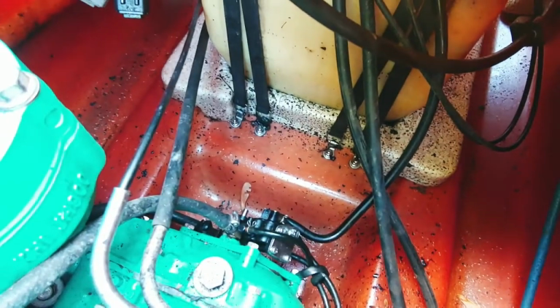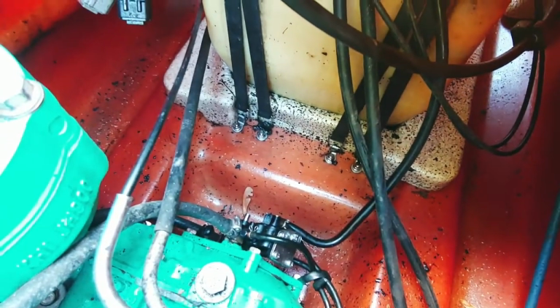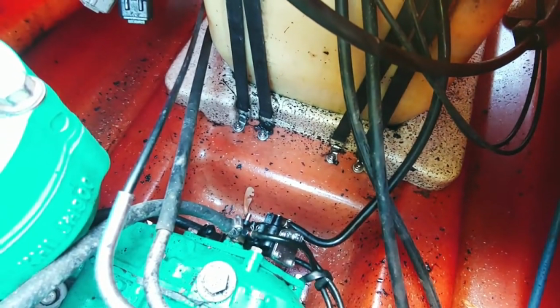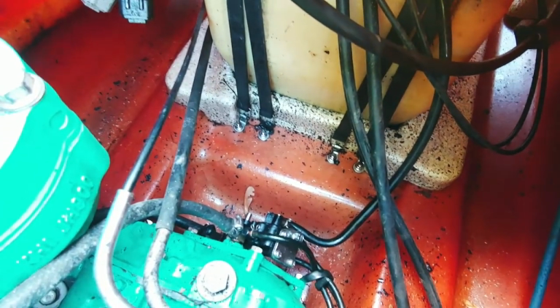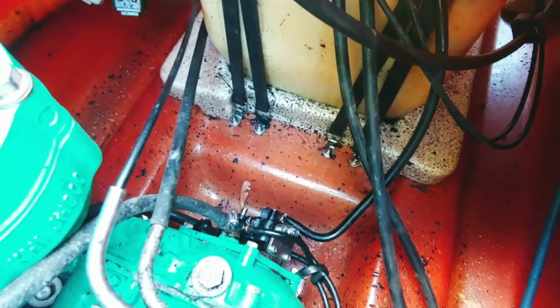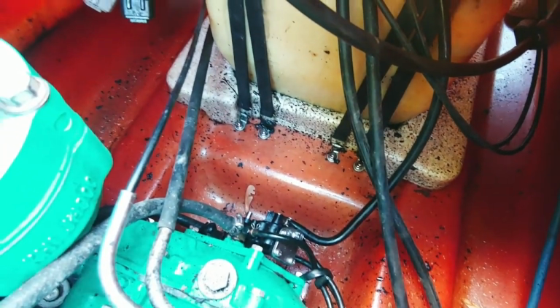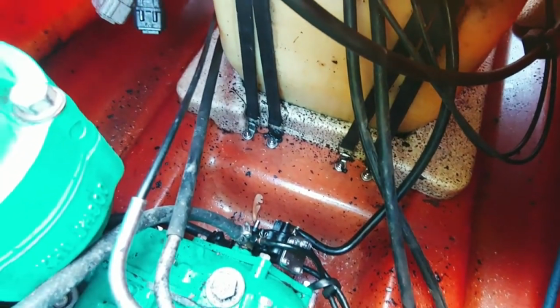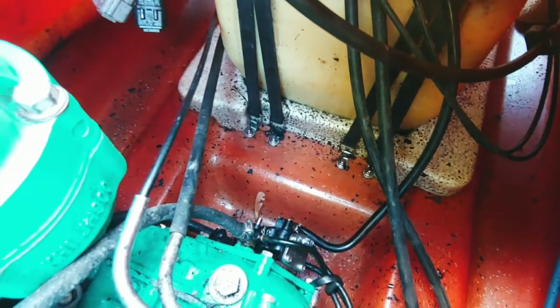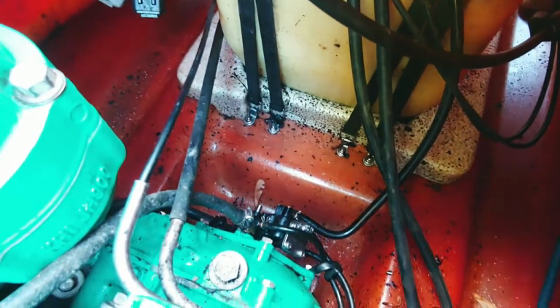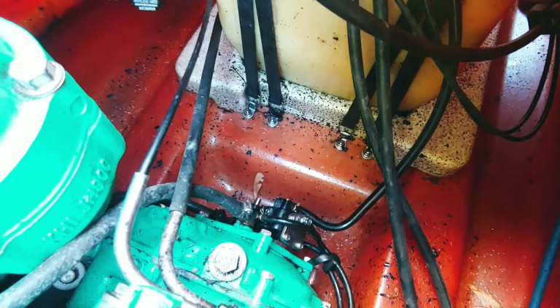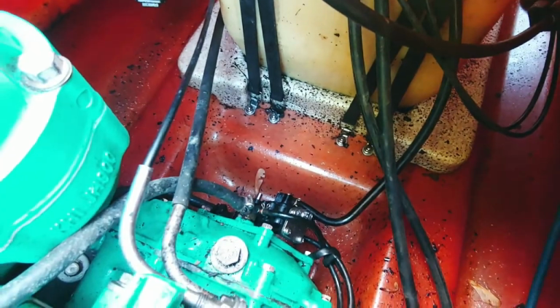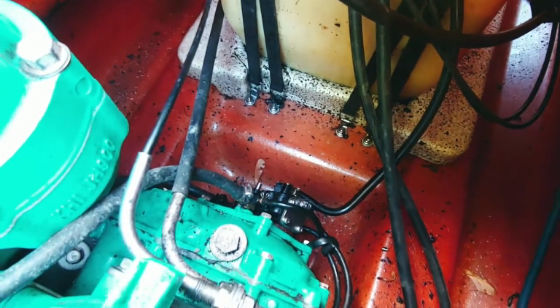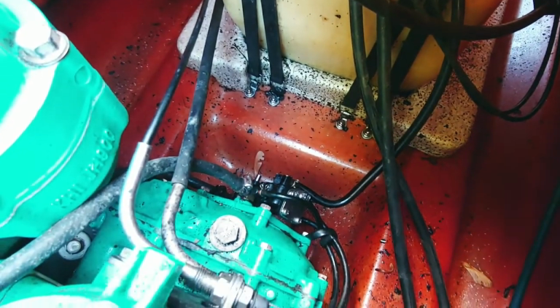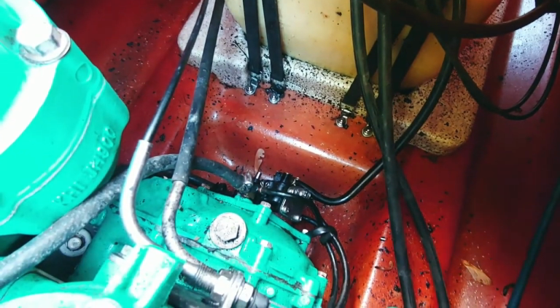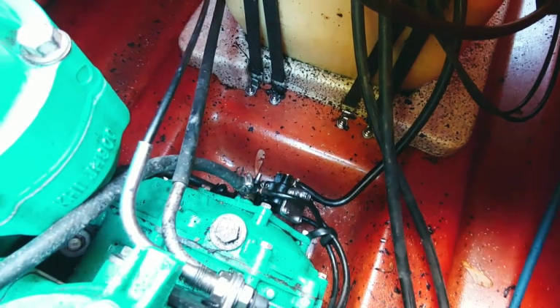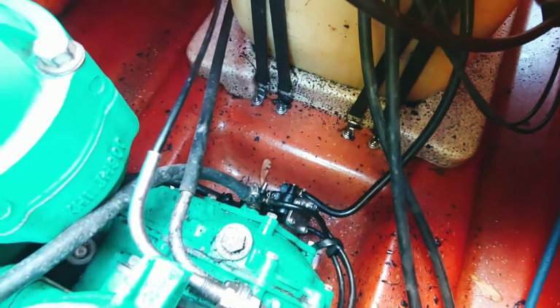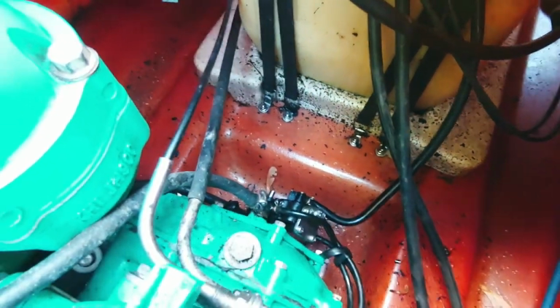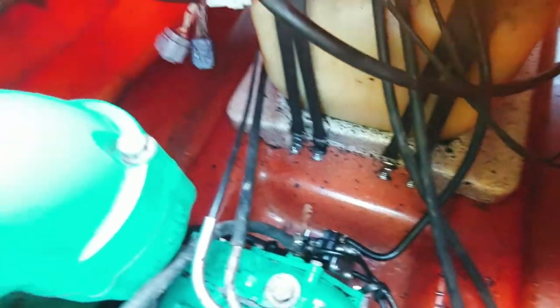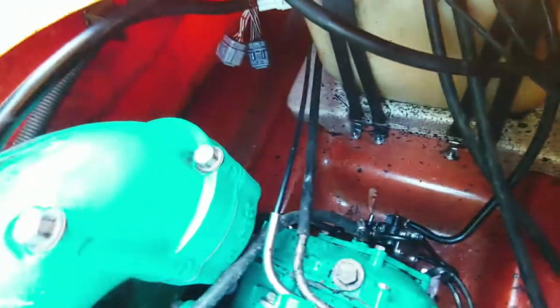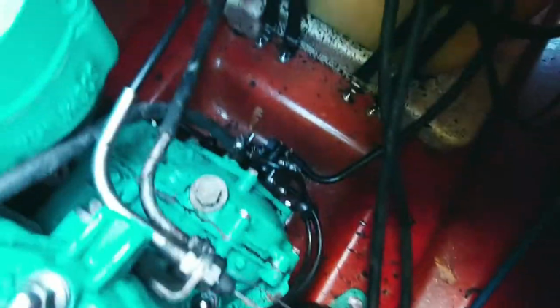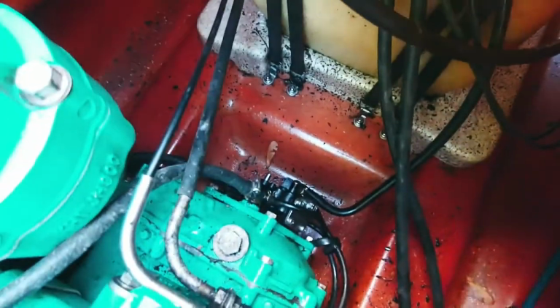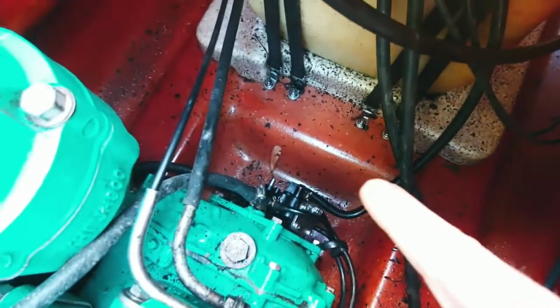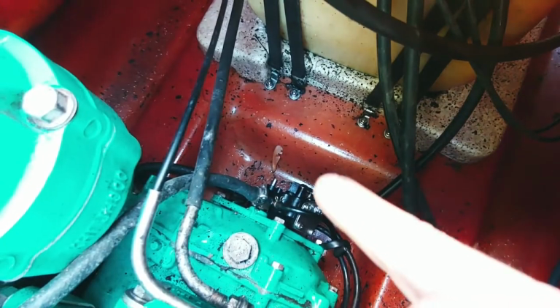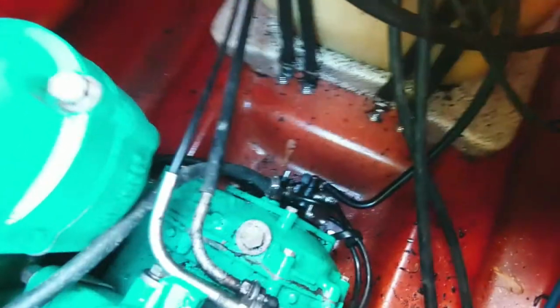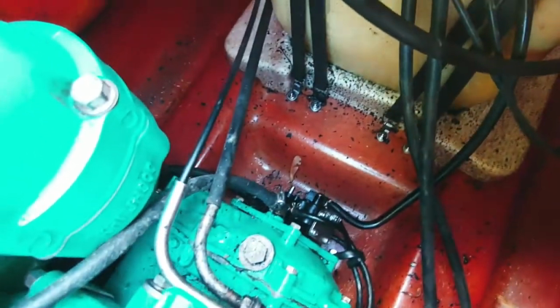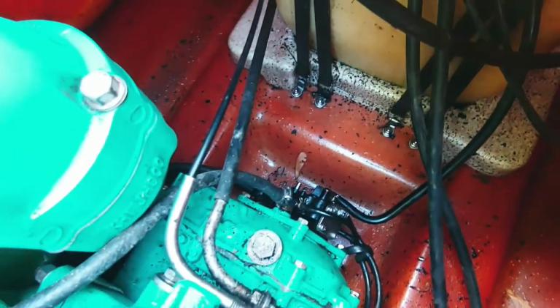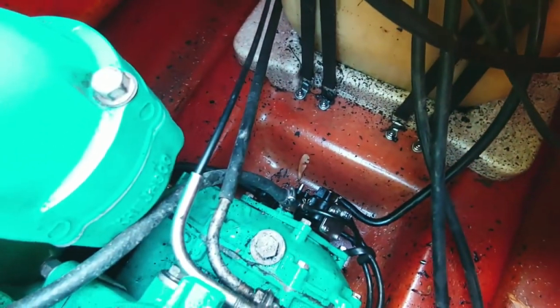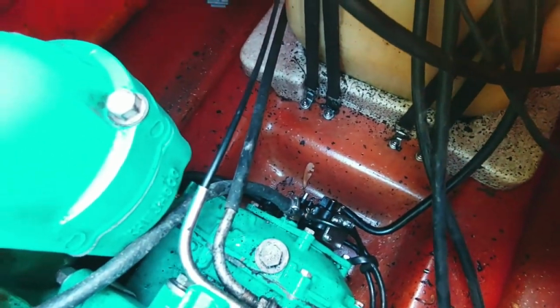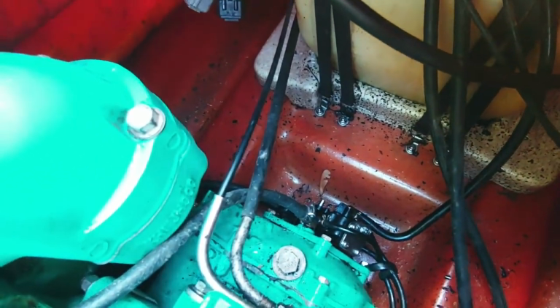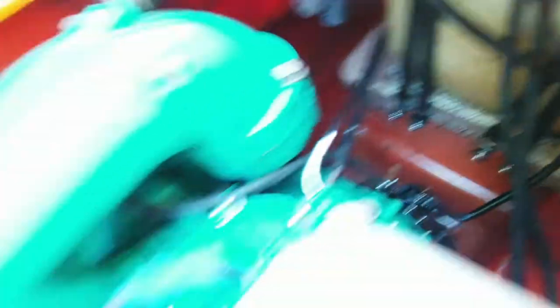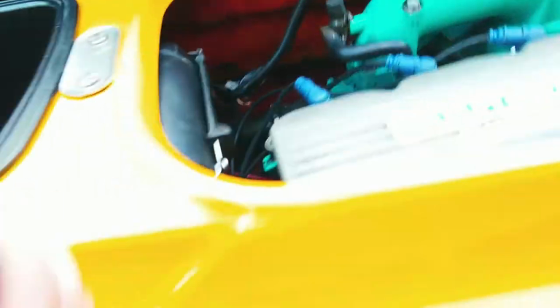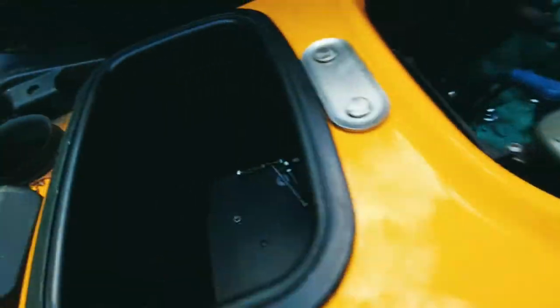If you look in here, there is a bunch of floating crap in here. When I got it, that bottom section down there had water in it, and a little bit of oil.